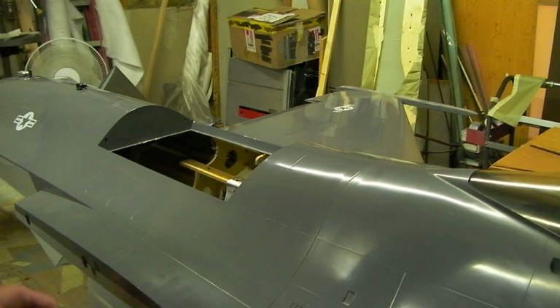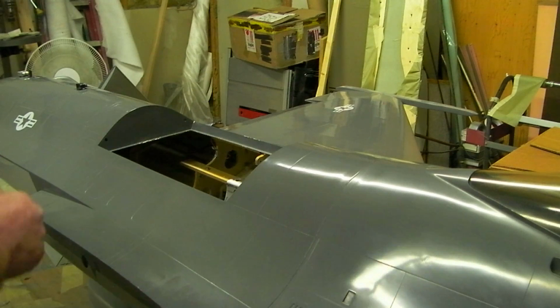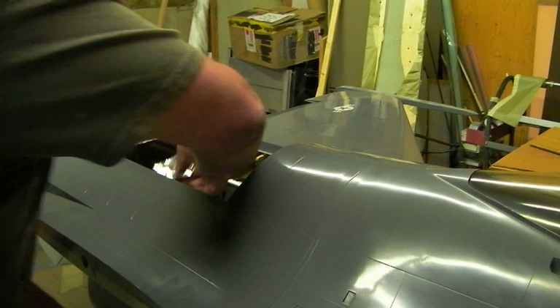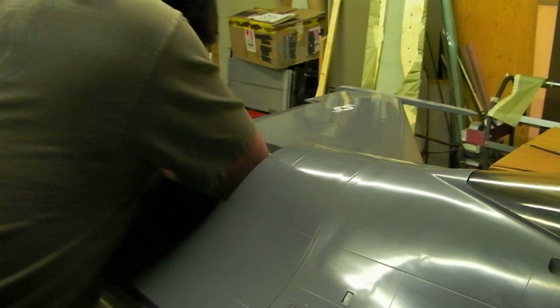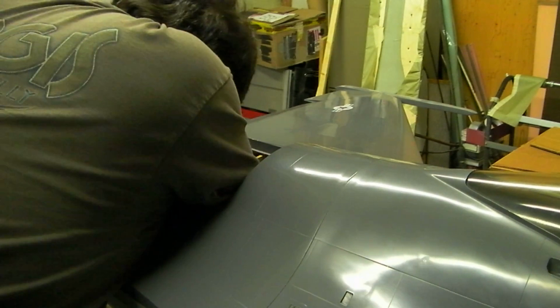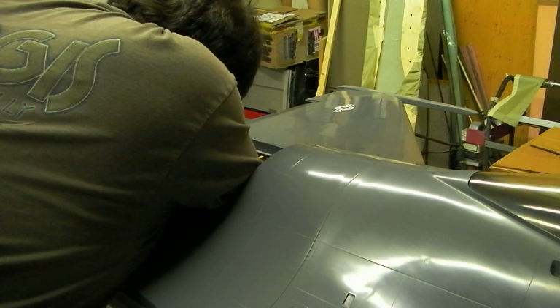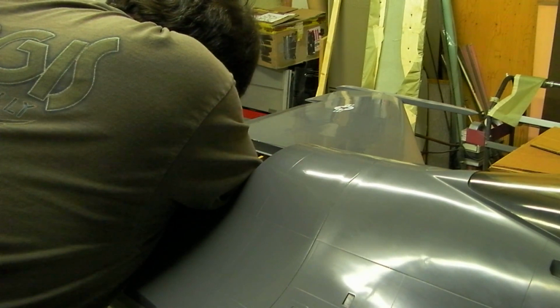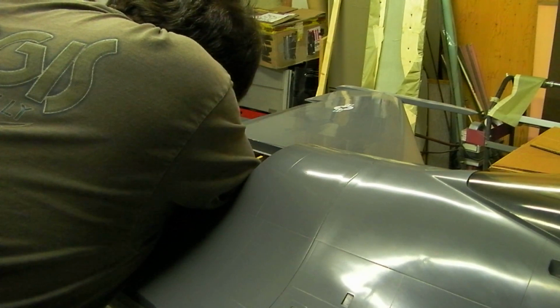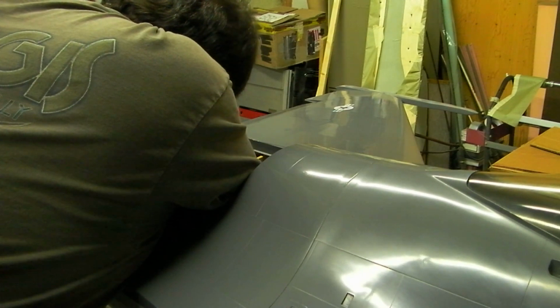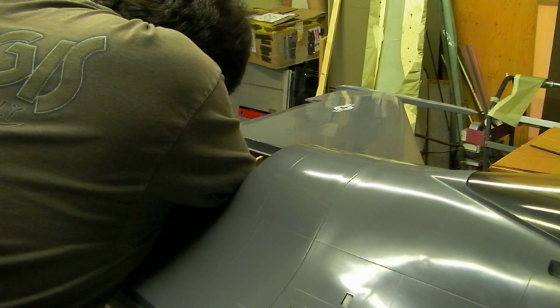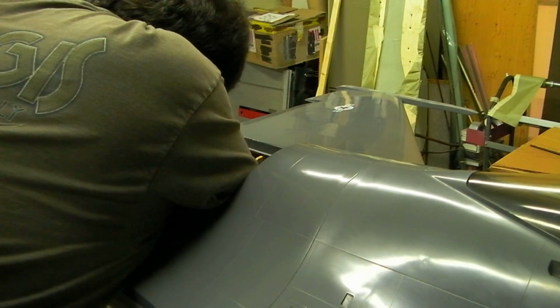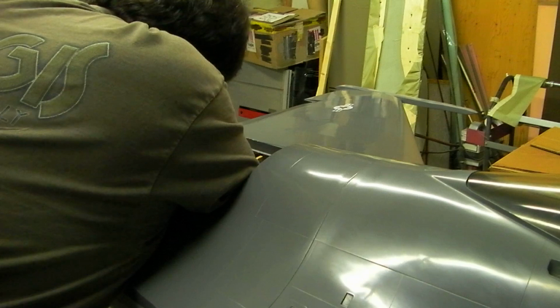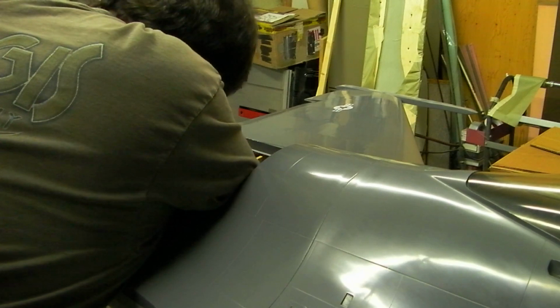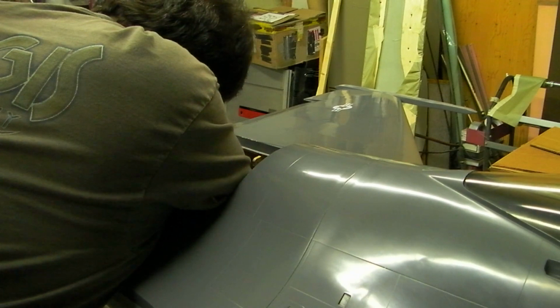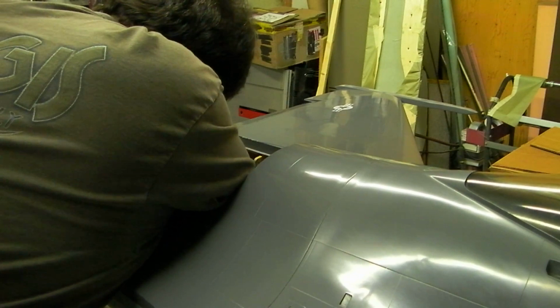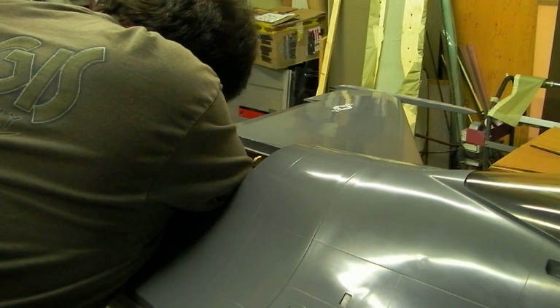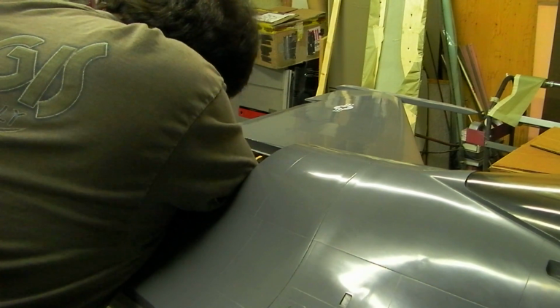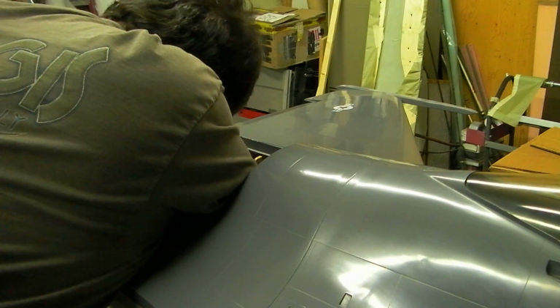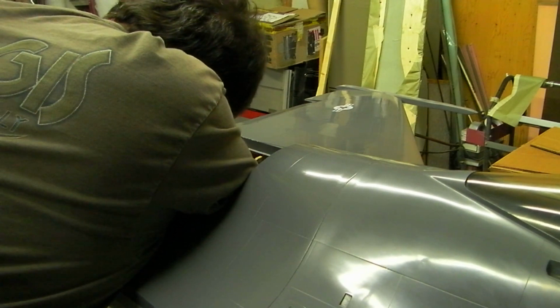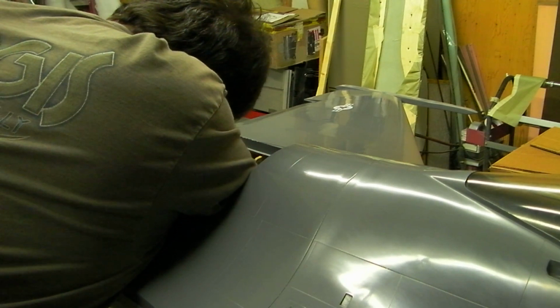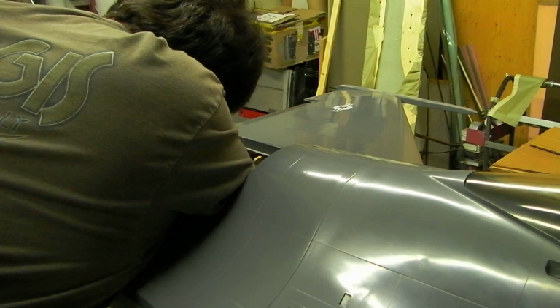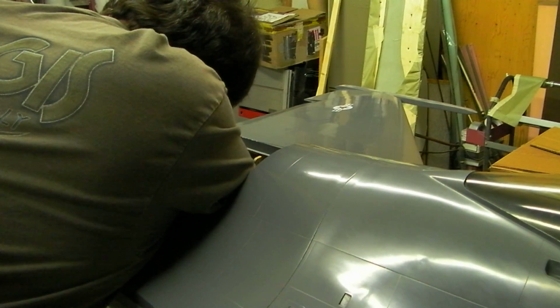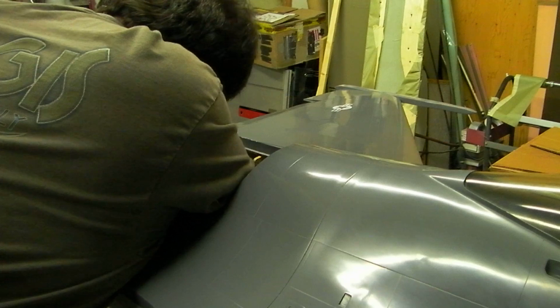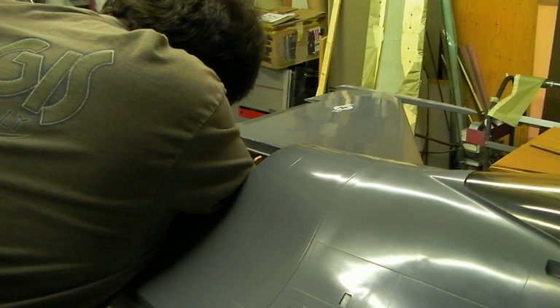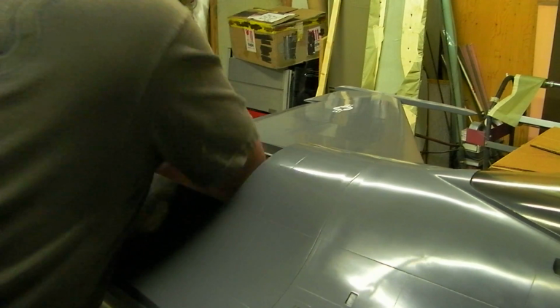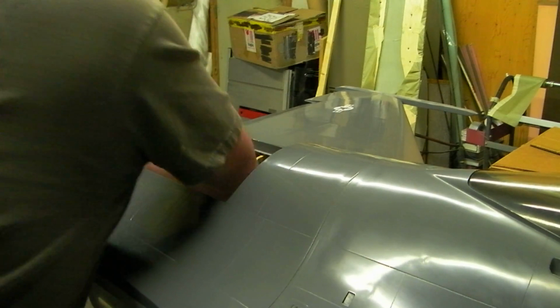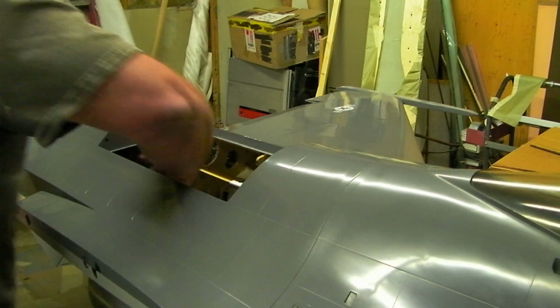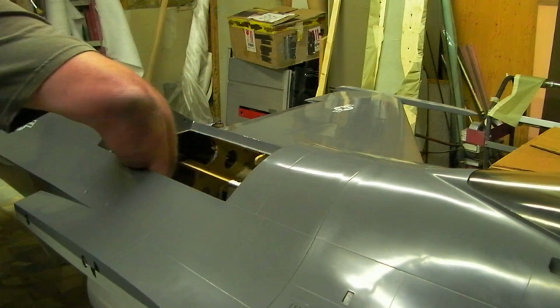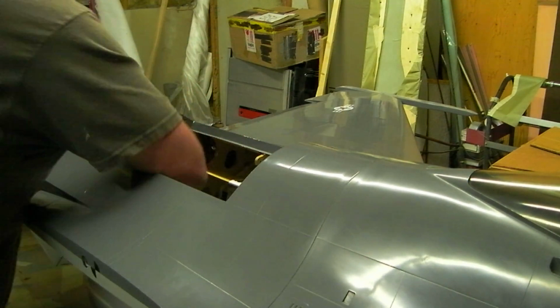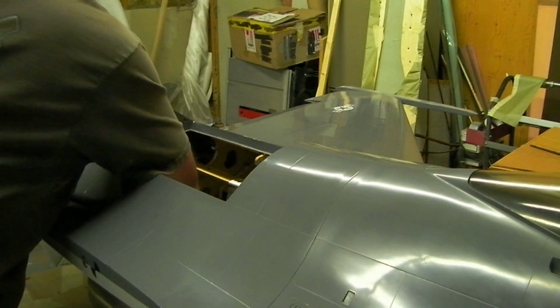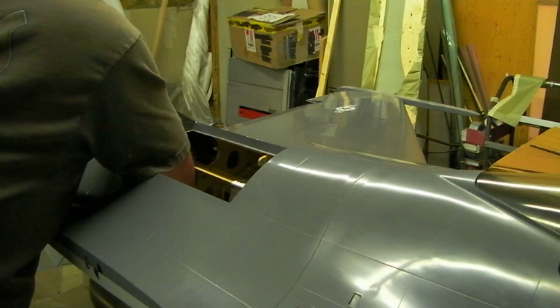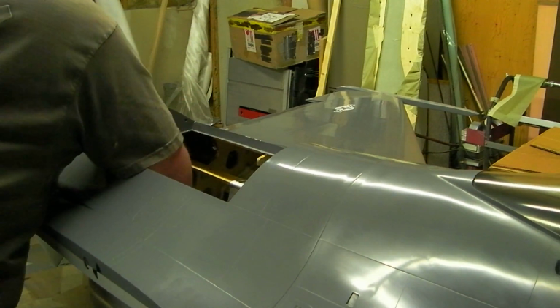One more little piece. The F-16 is ready for action.